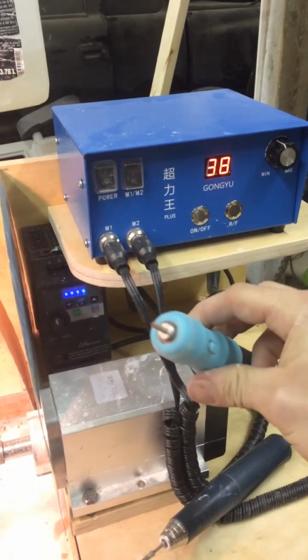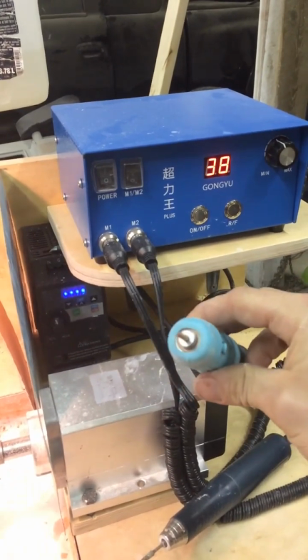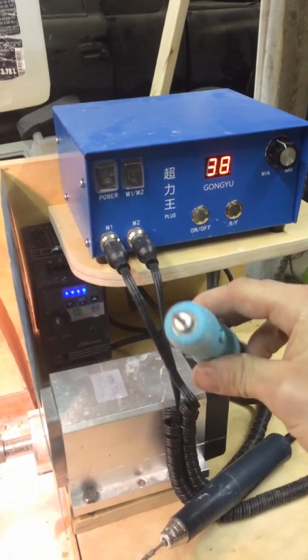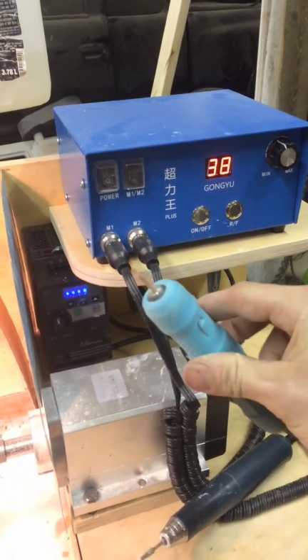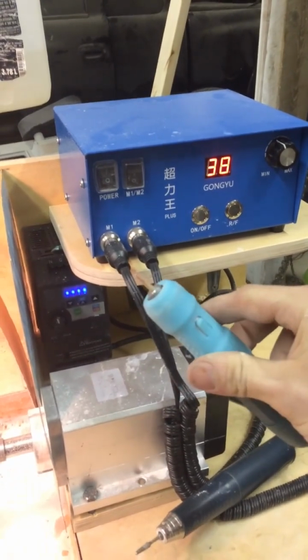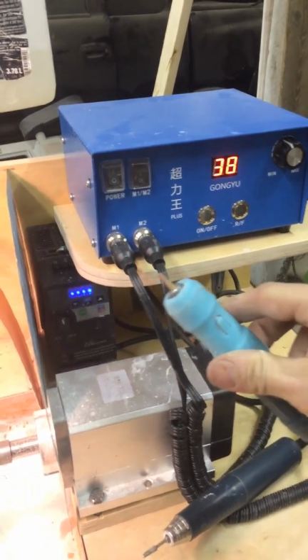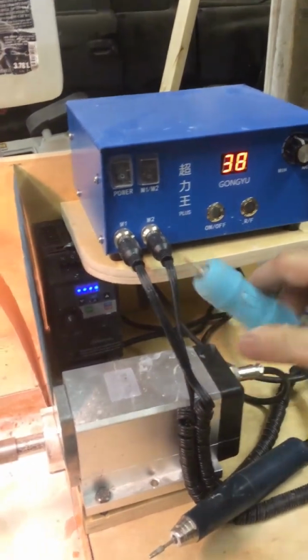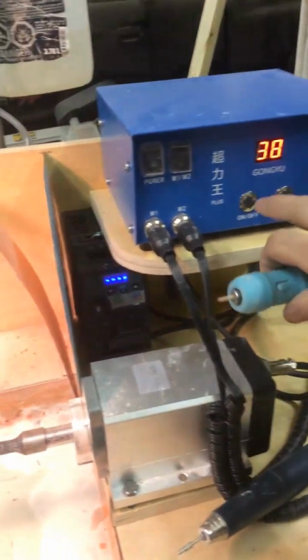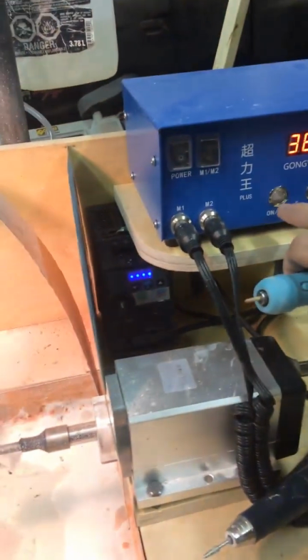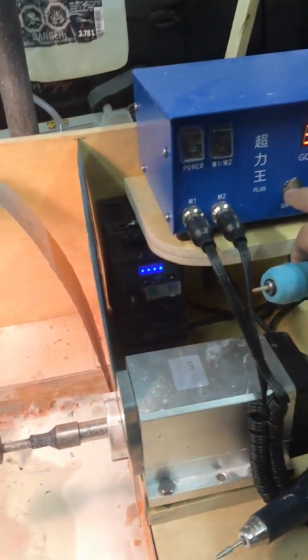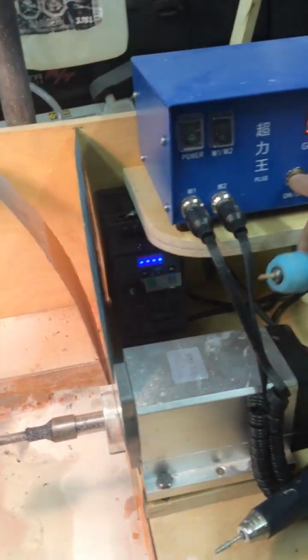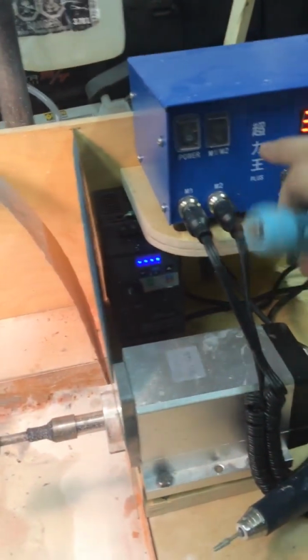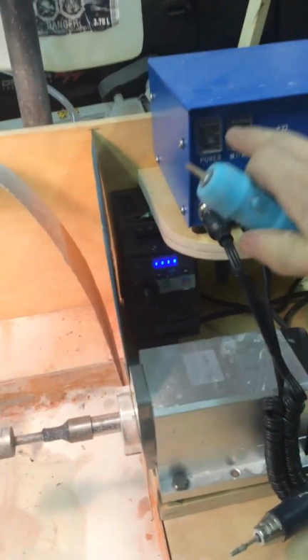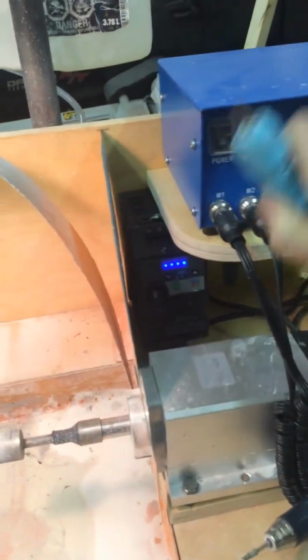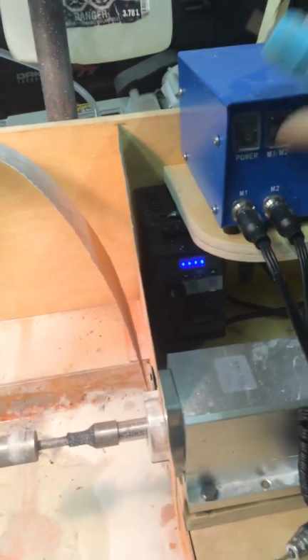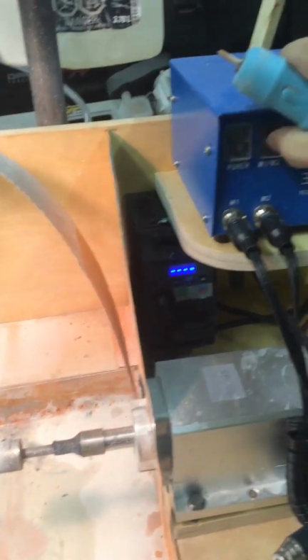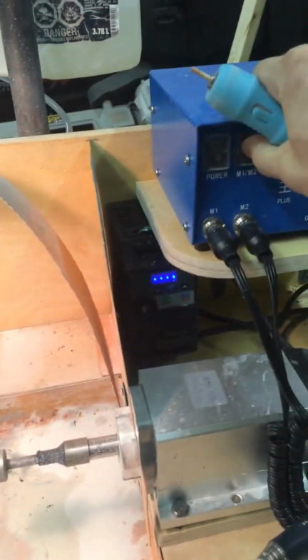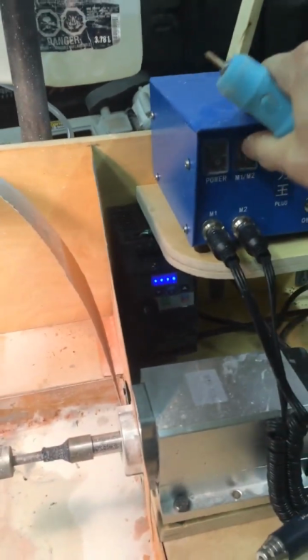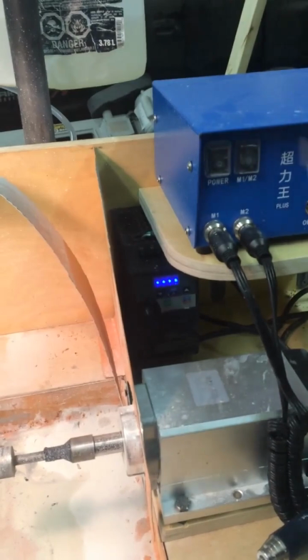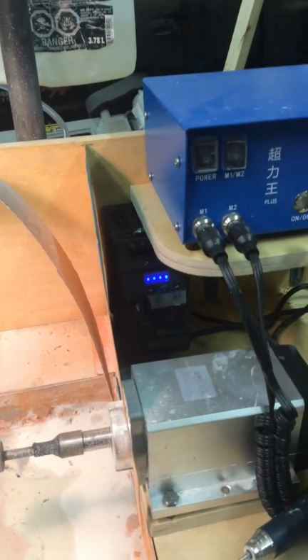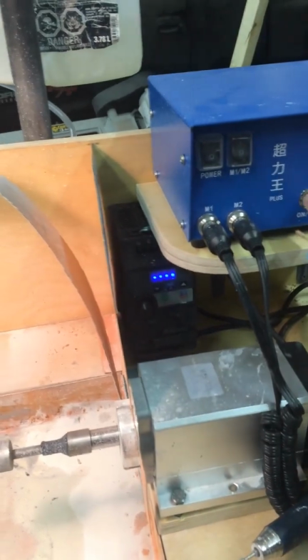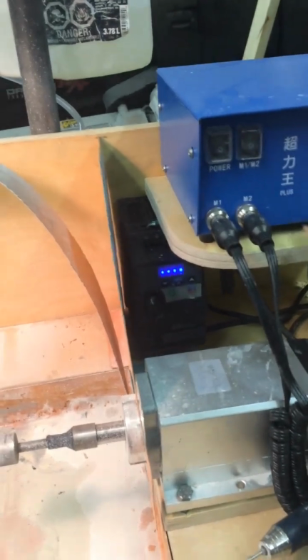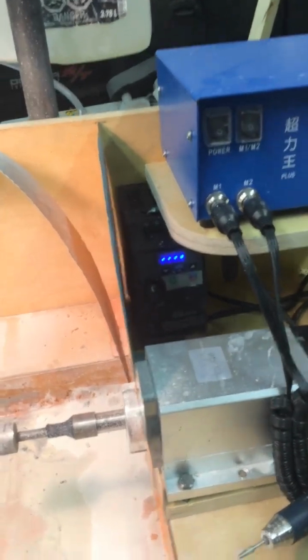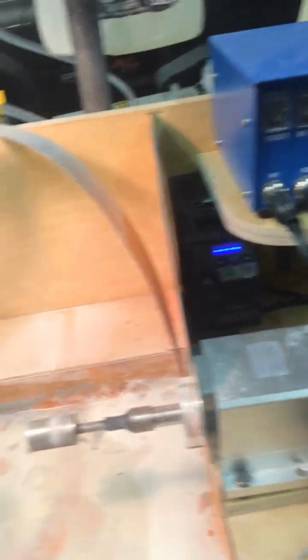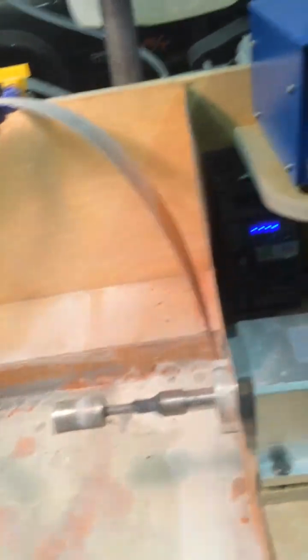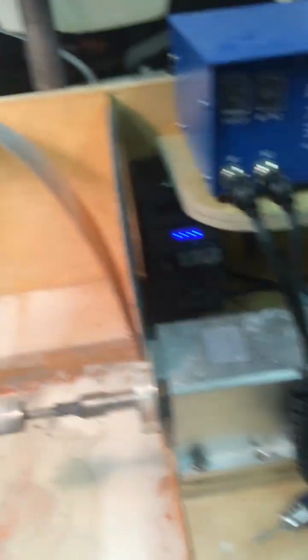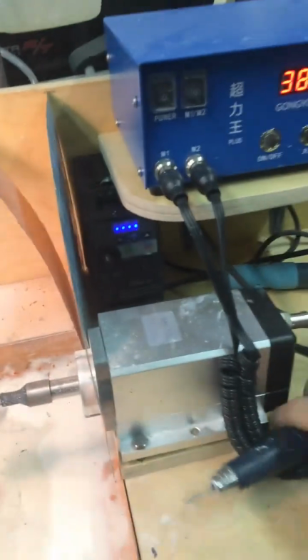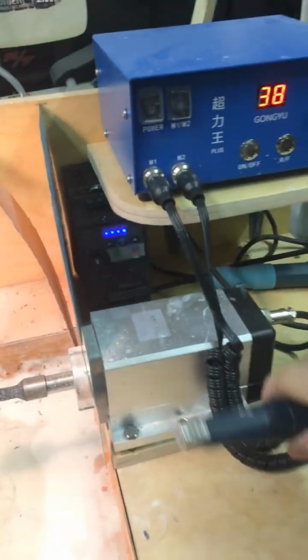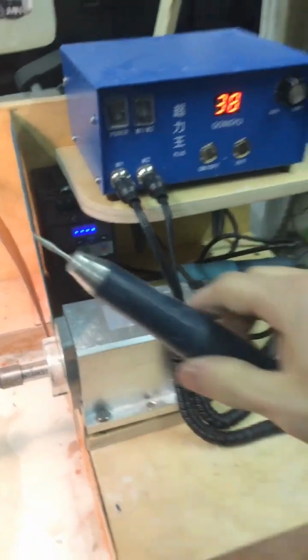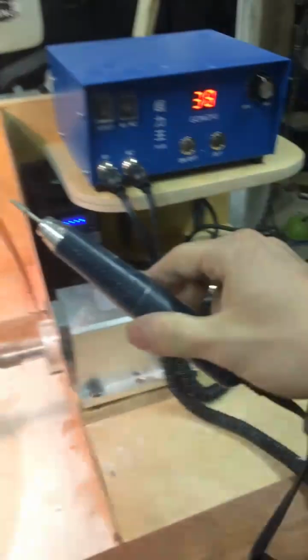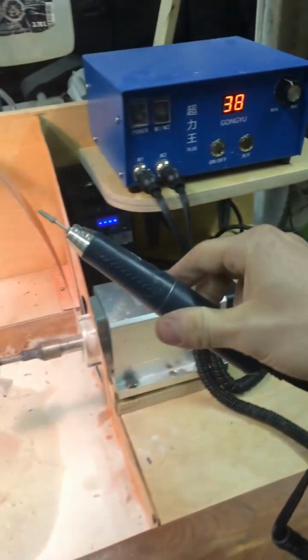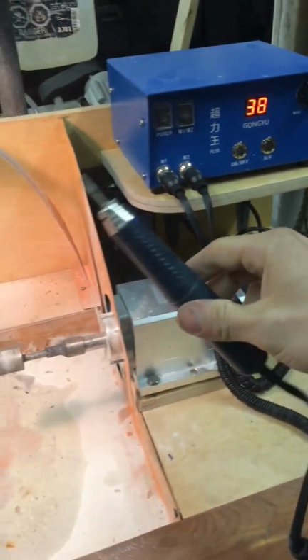This will run up to a quarter inch chuck and it runs two hand pieces as well.